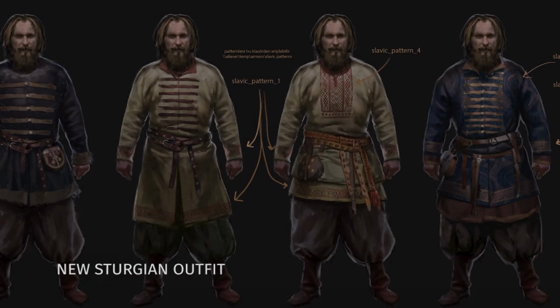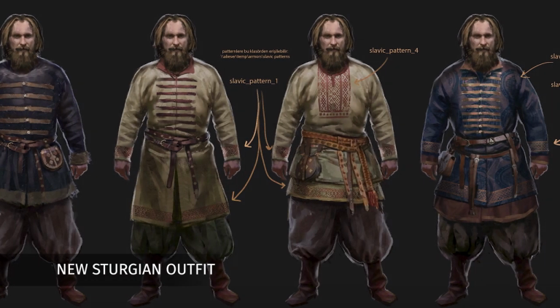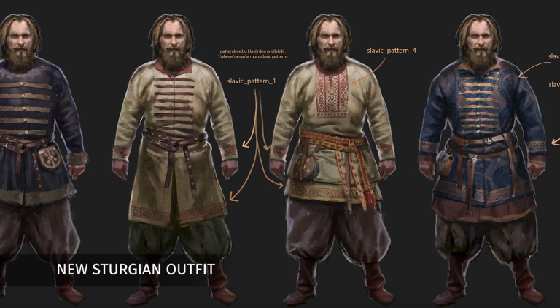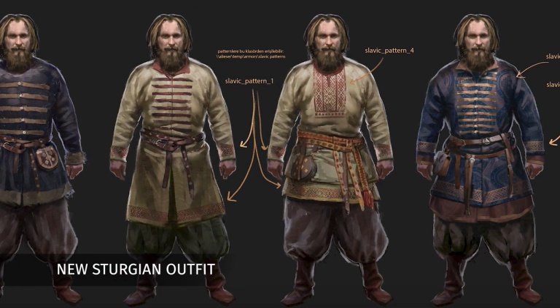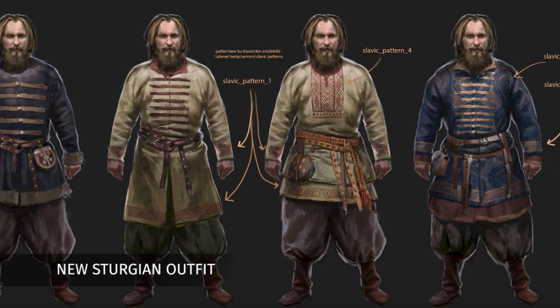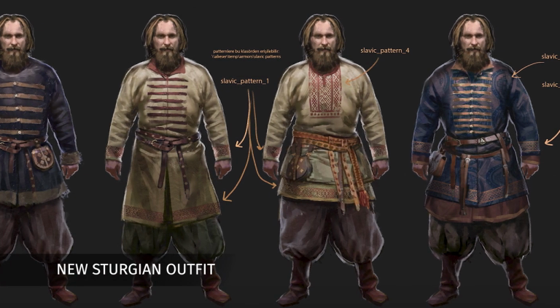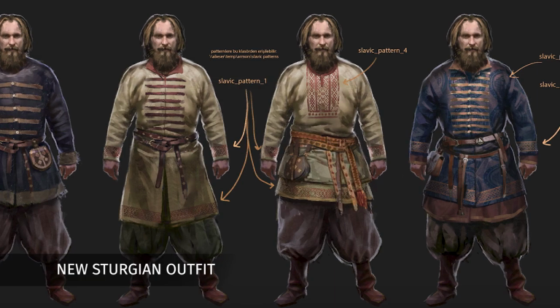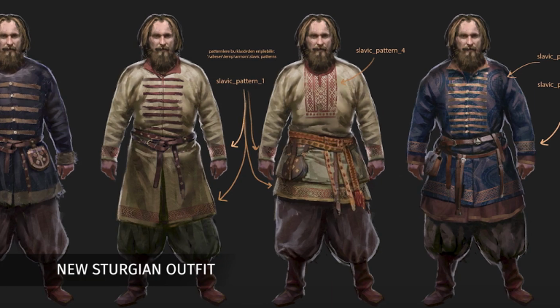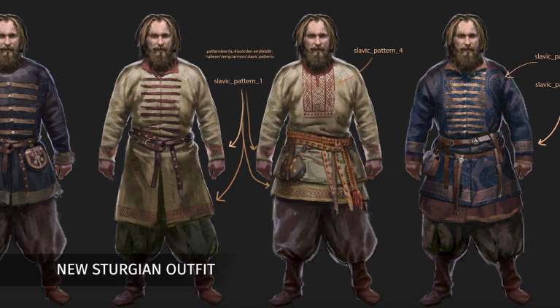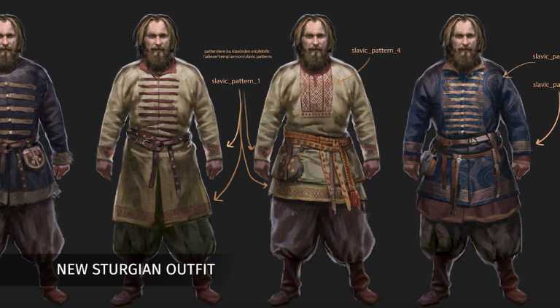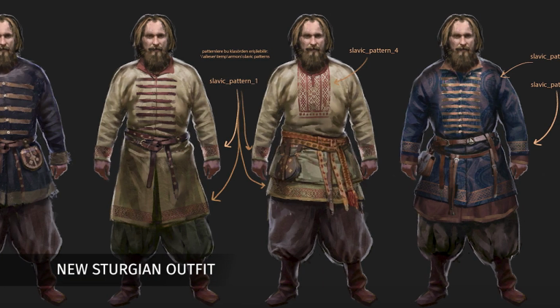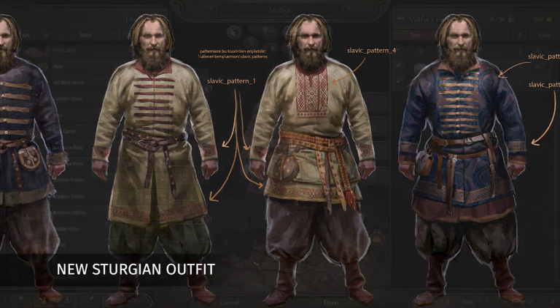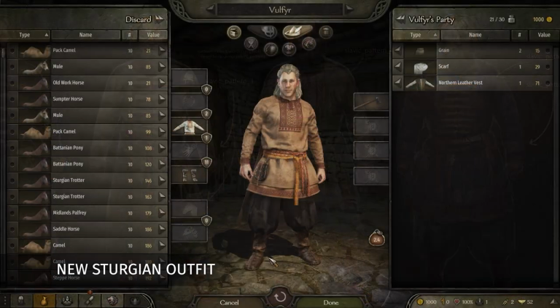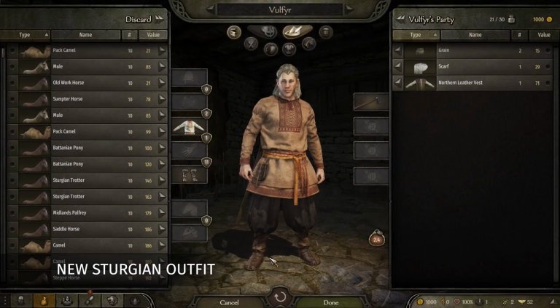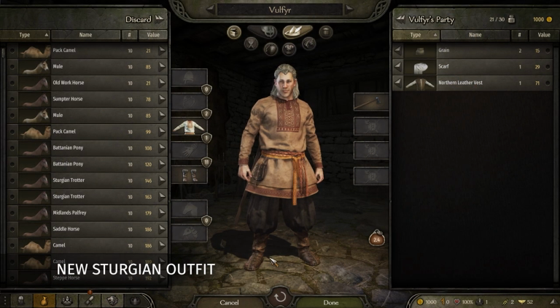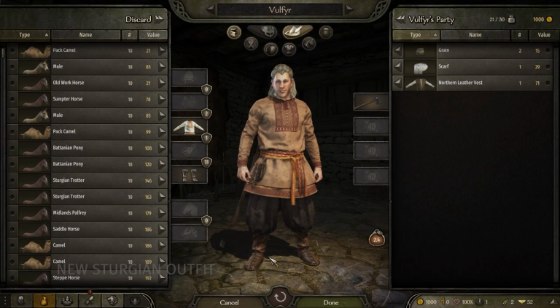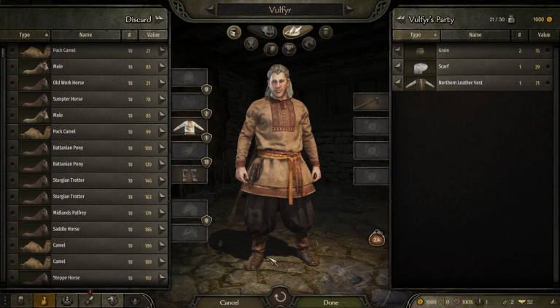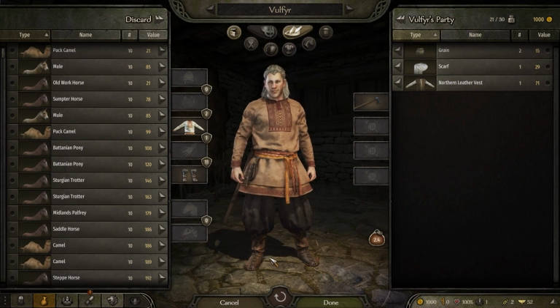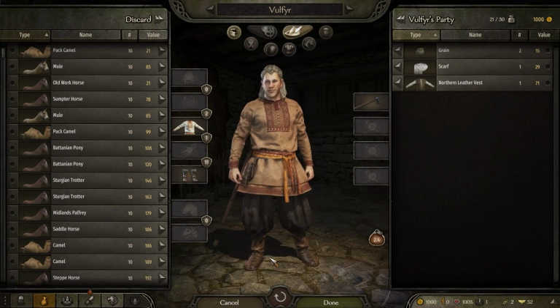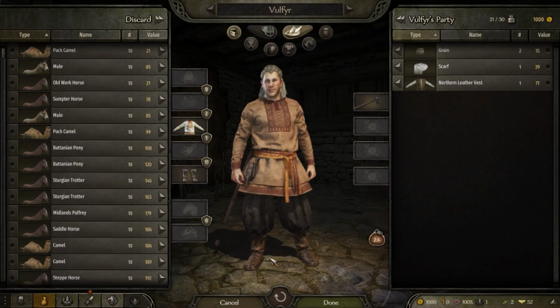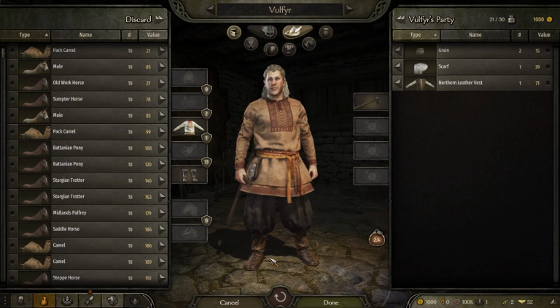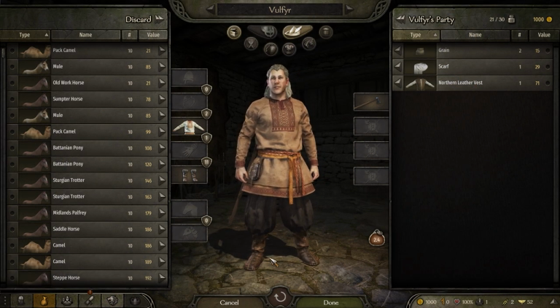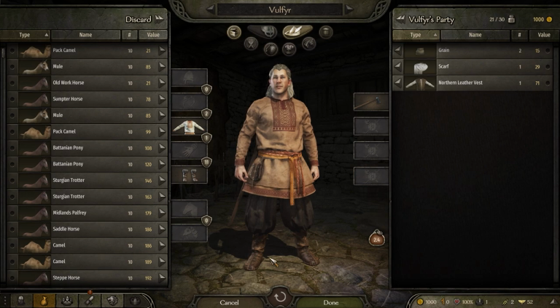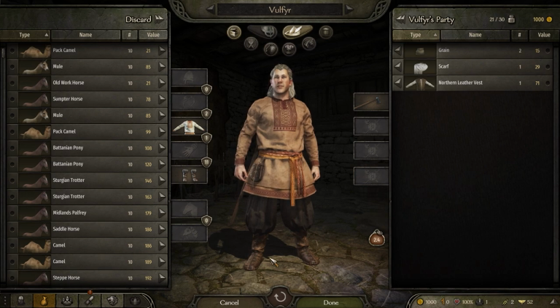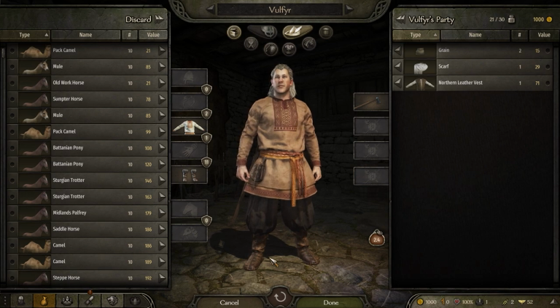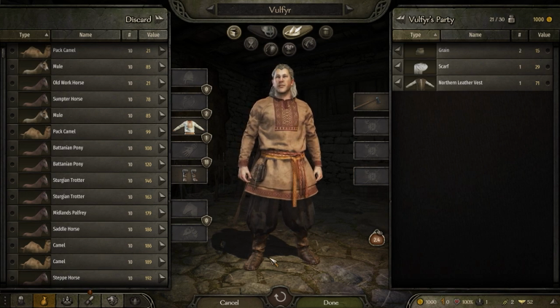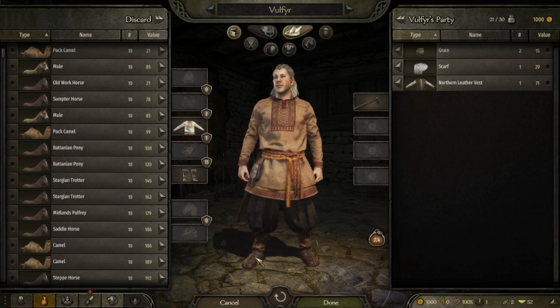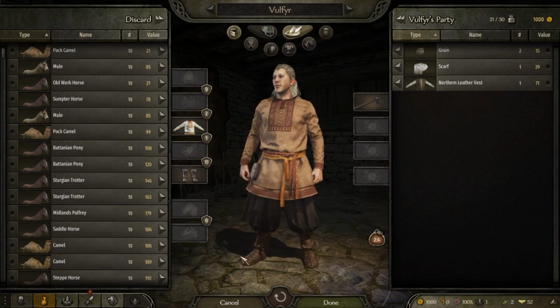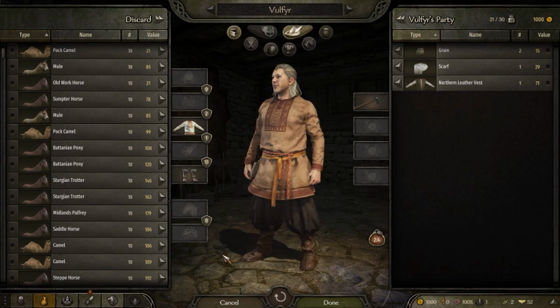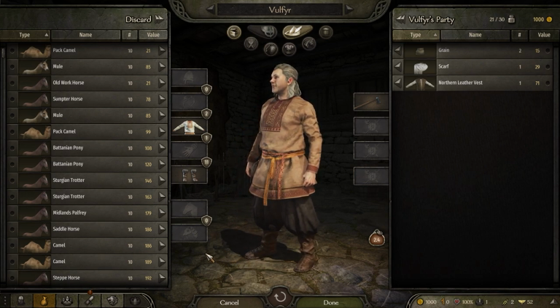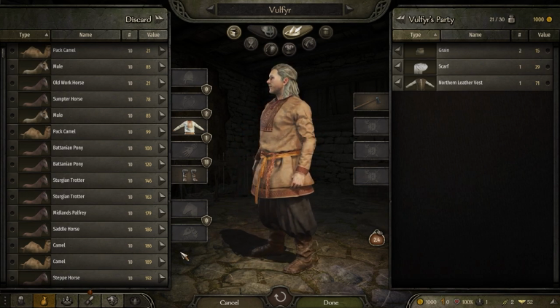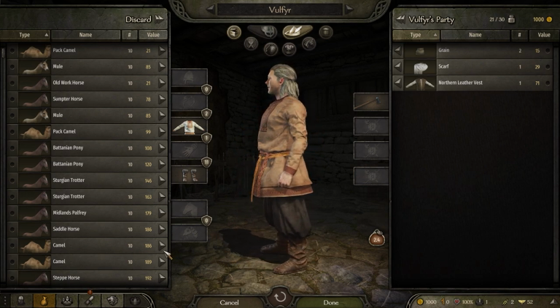After visiting the barber, why not treat yourself to some new threads? This new light tunic features Slavic-style patterns from Sturge's finest embroiderers.